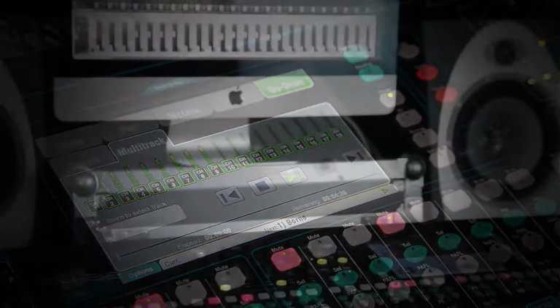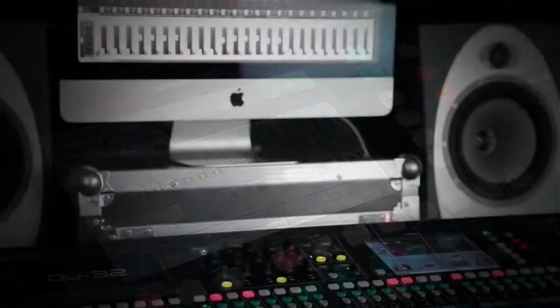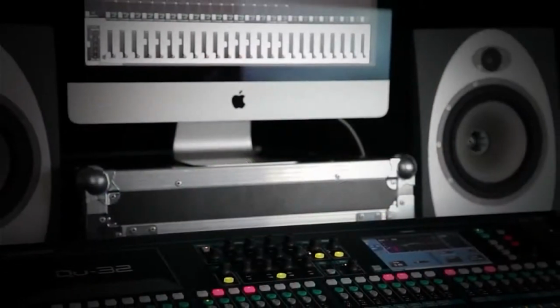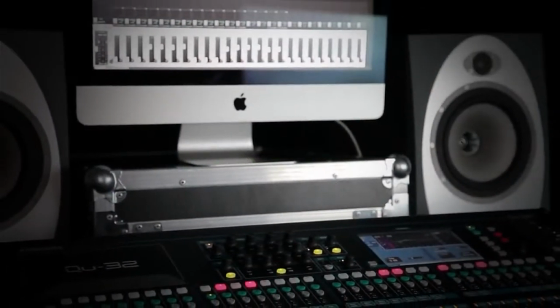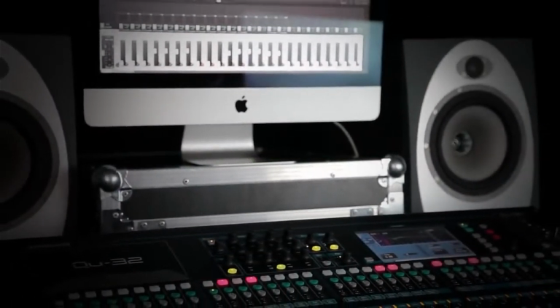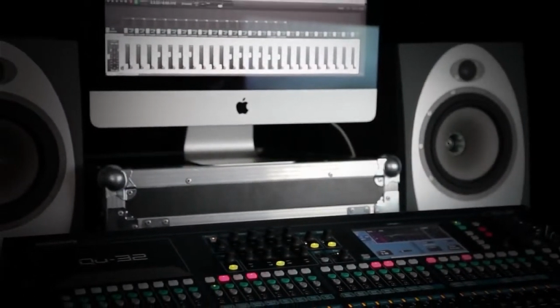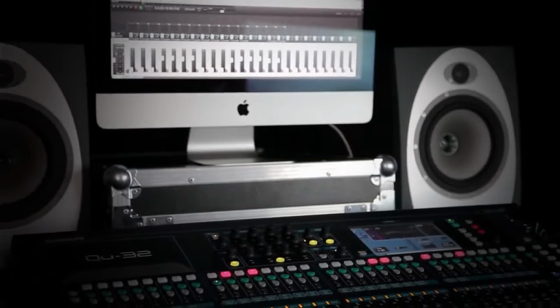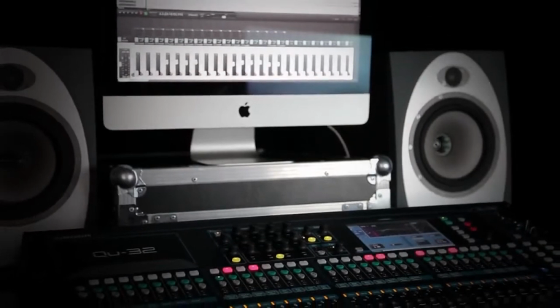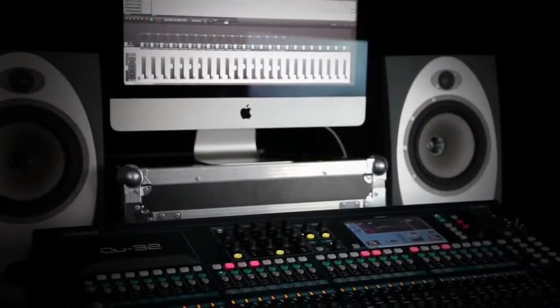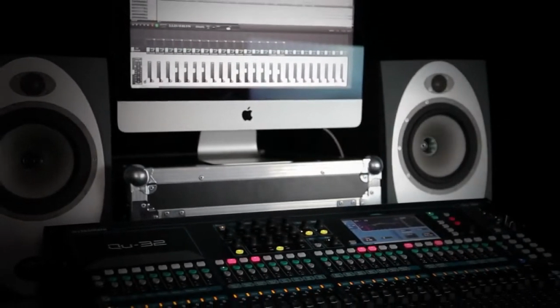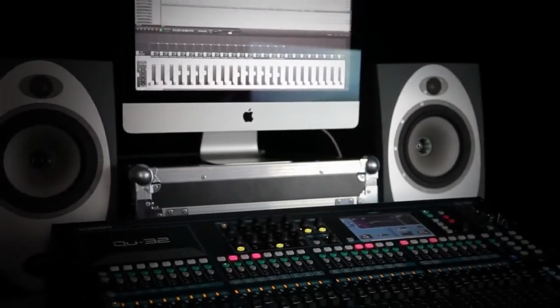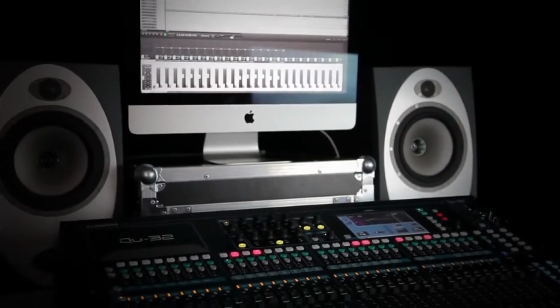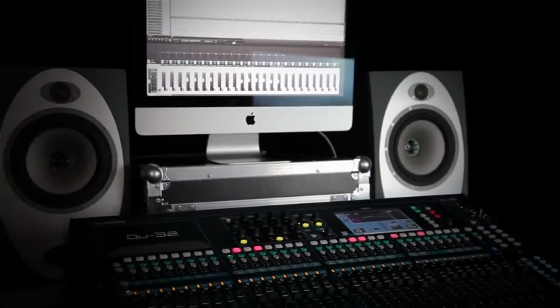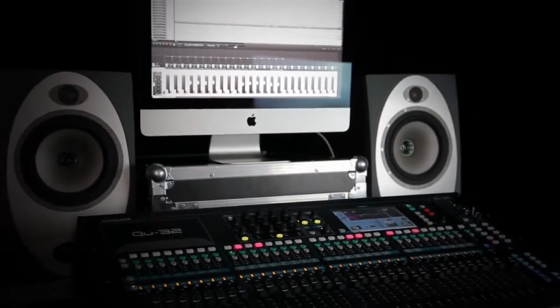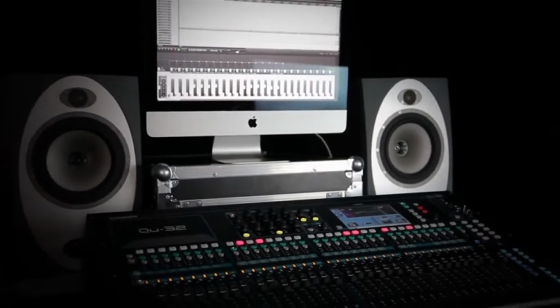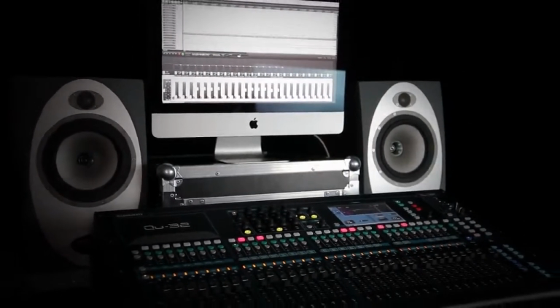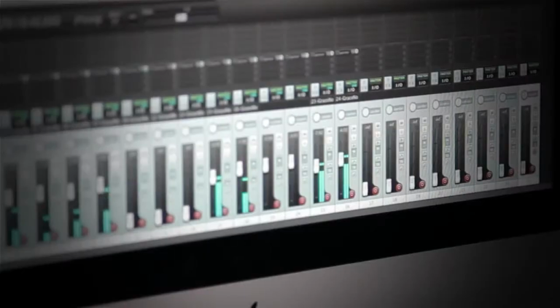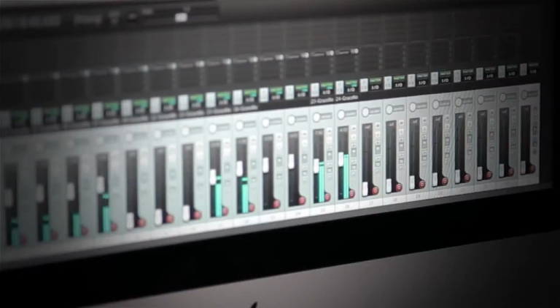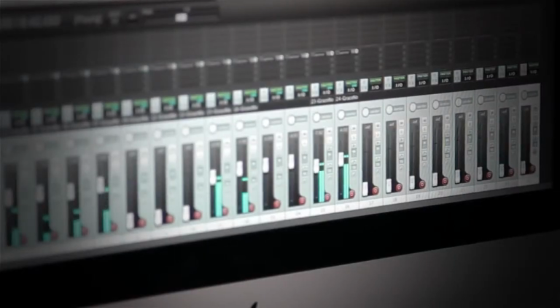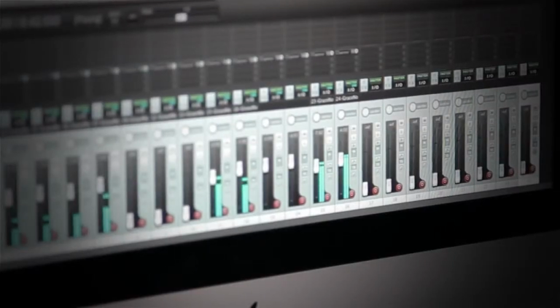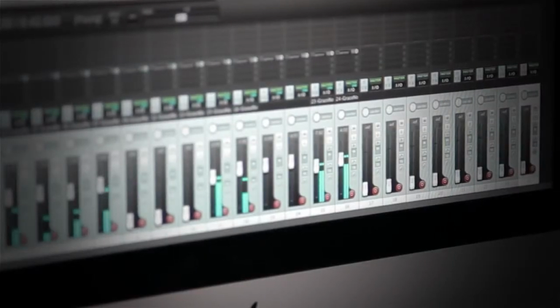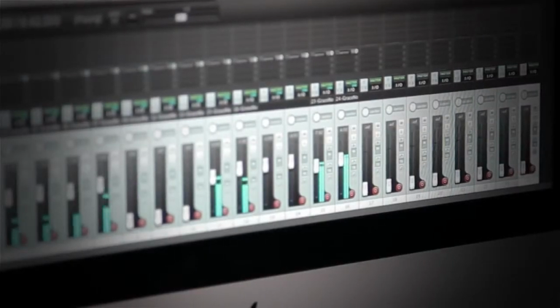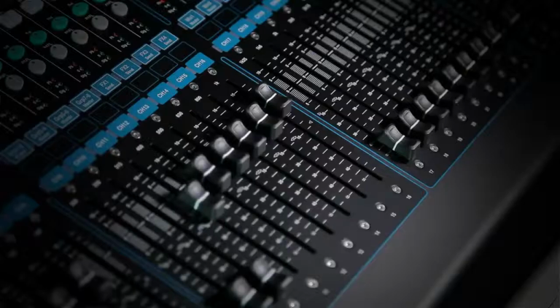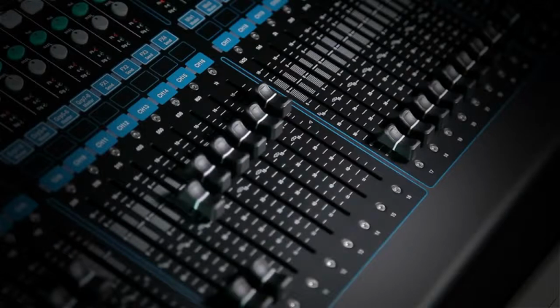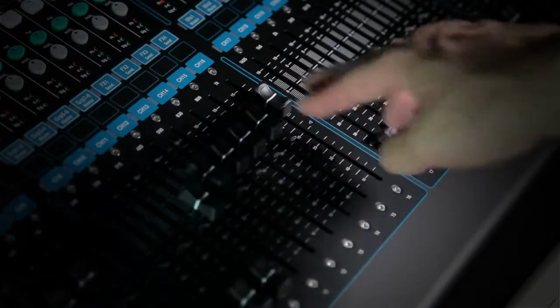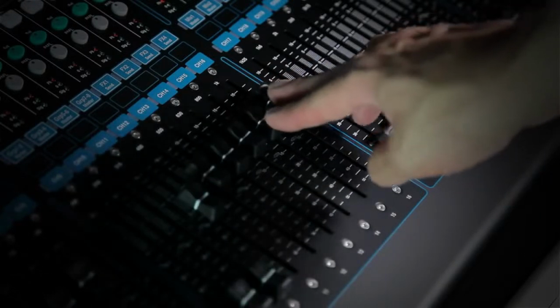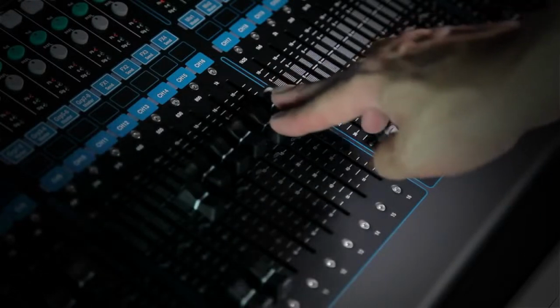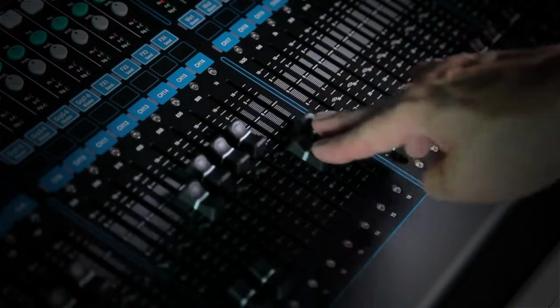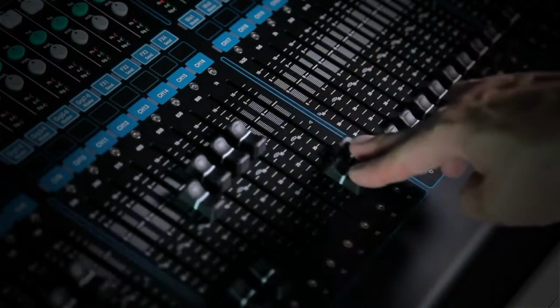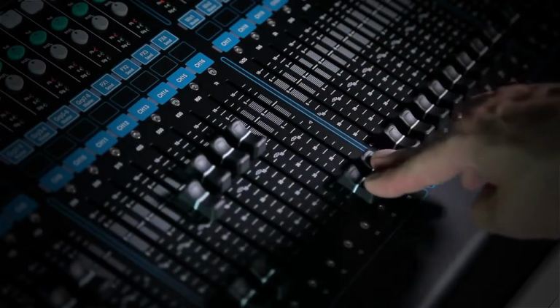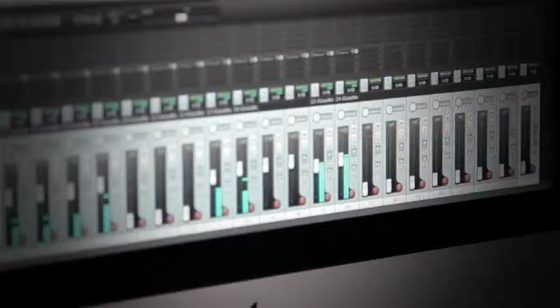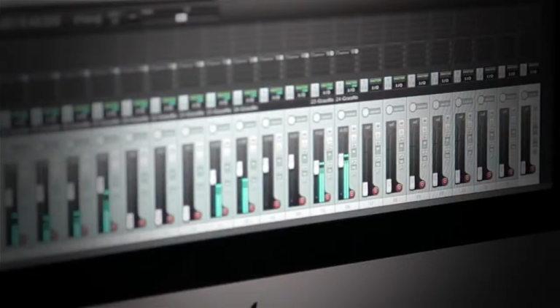Q32 is also the perfect heart for your studio. Working with all the leading DAW applications, the mixer serves as a tracking desk, a 32 by 32 audio interface and DAW controller.